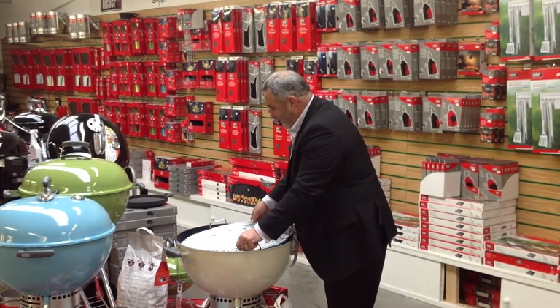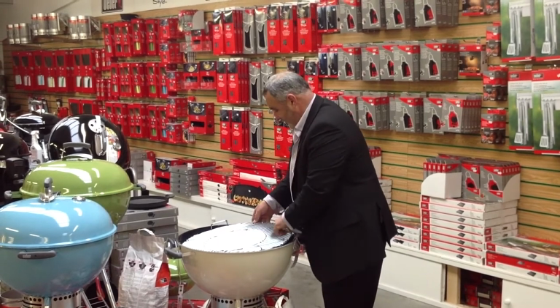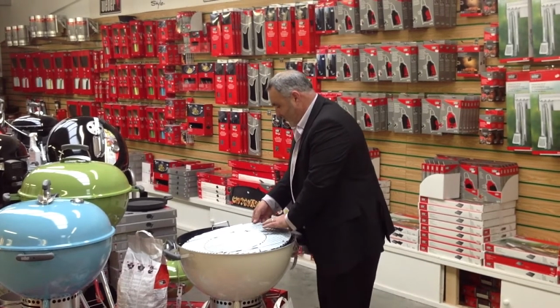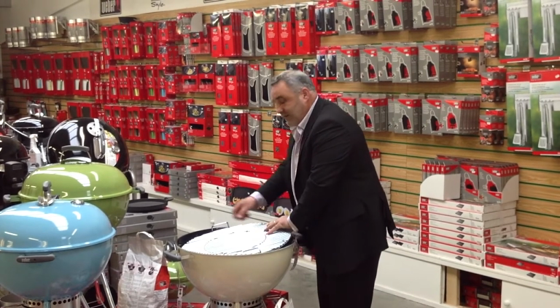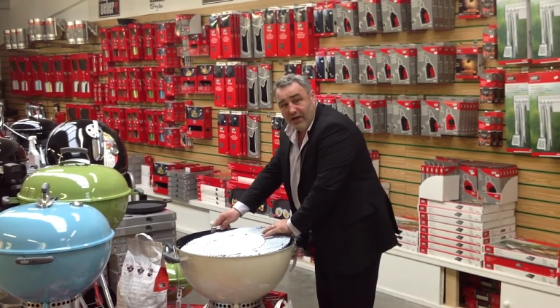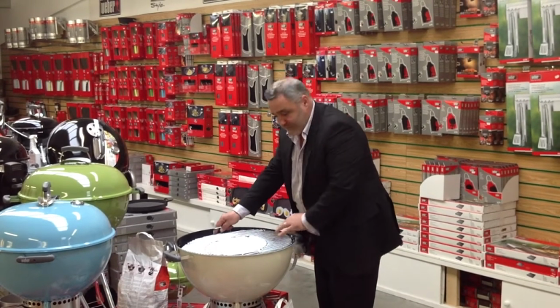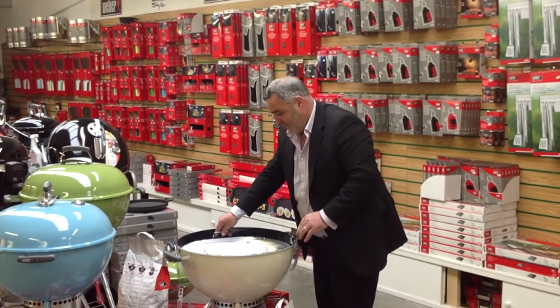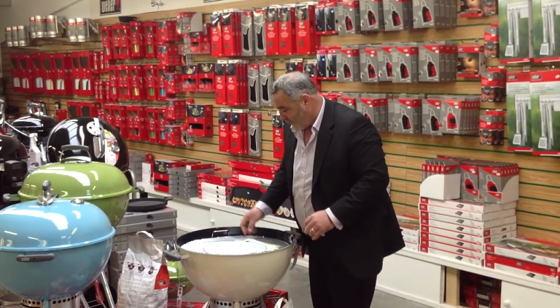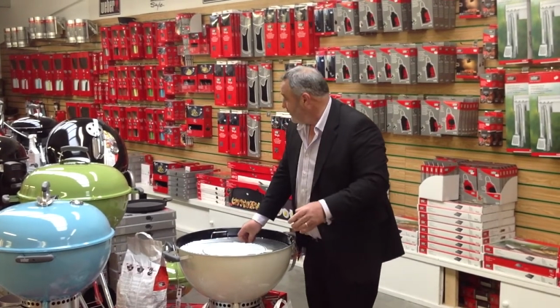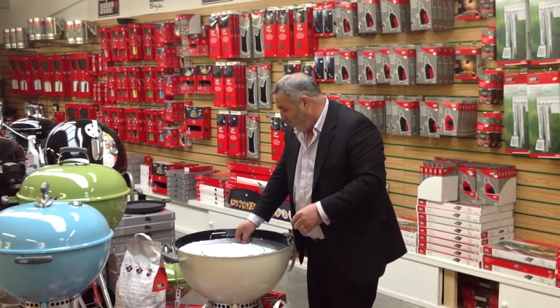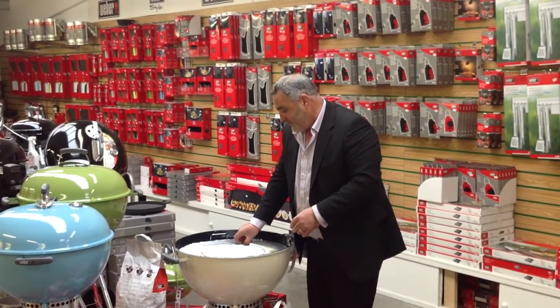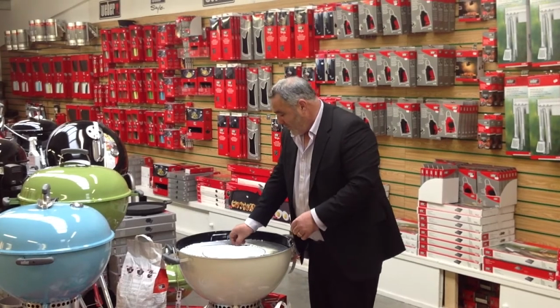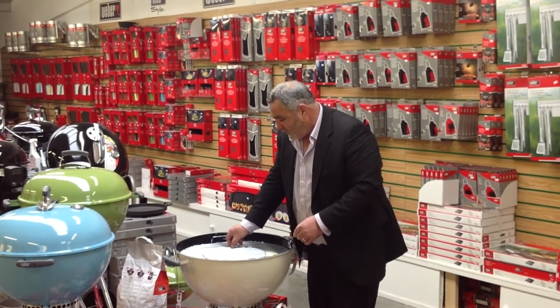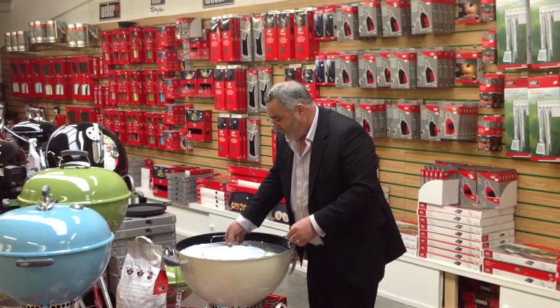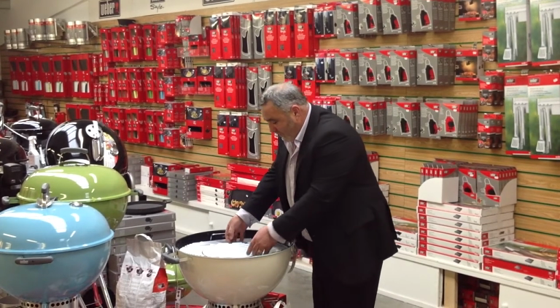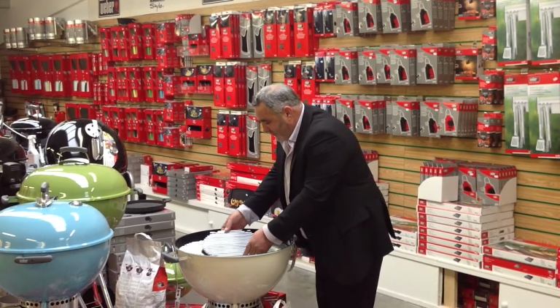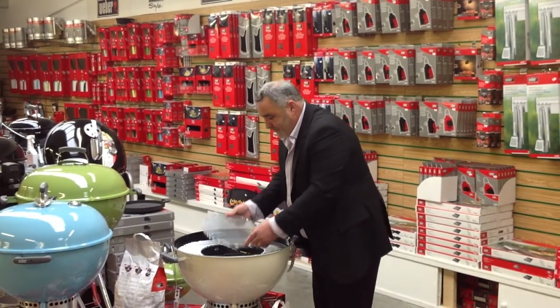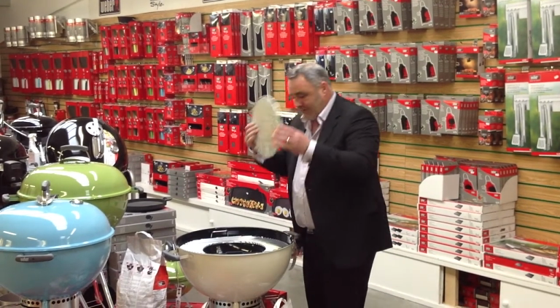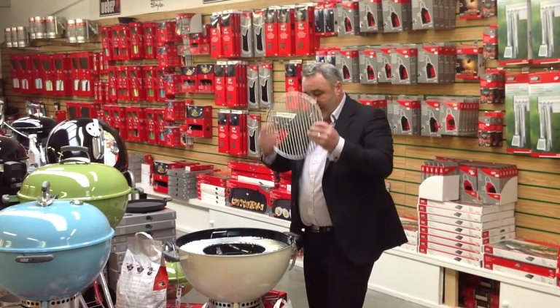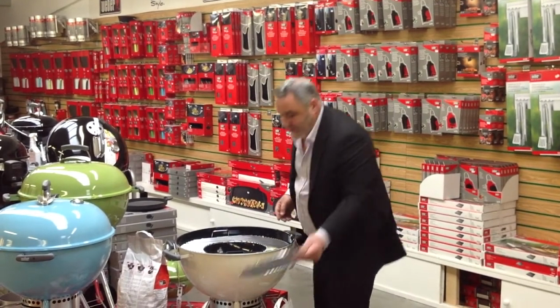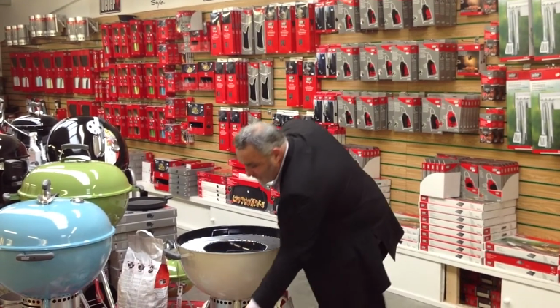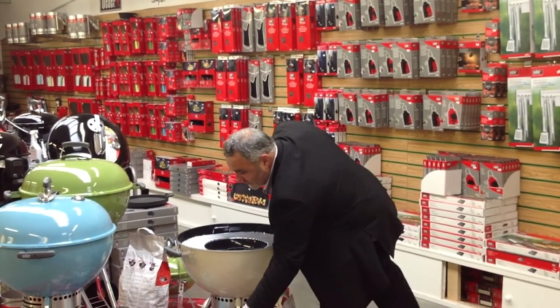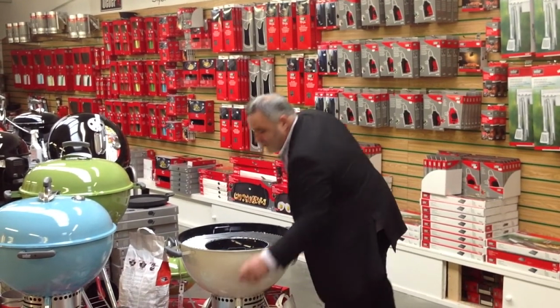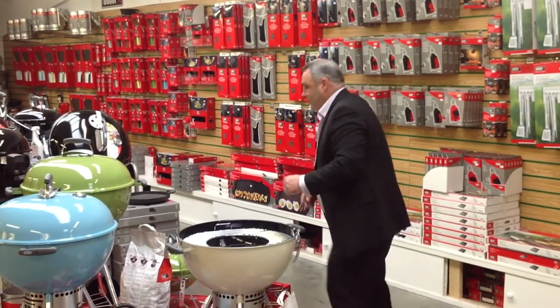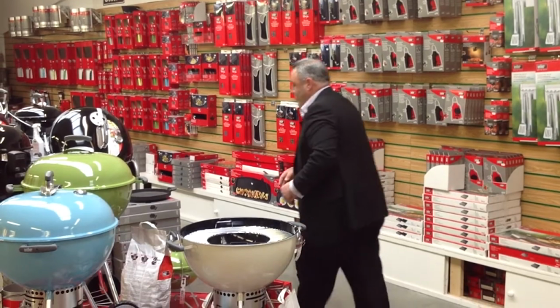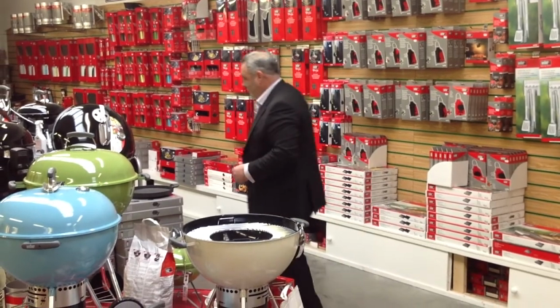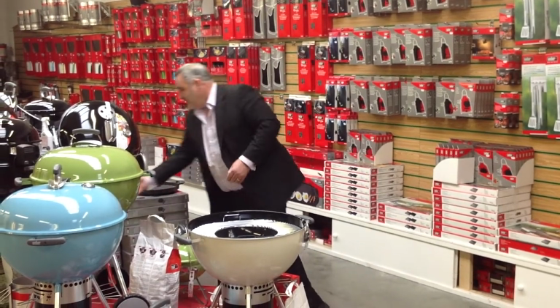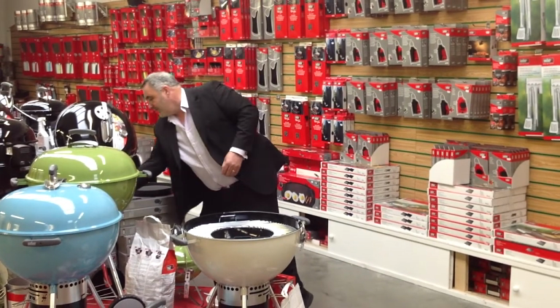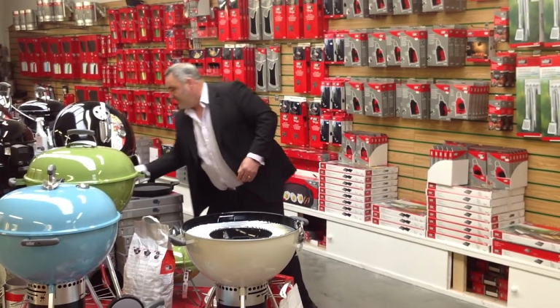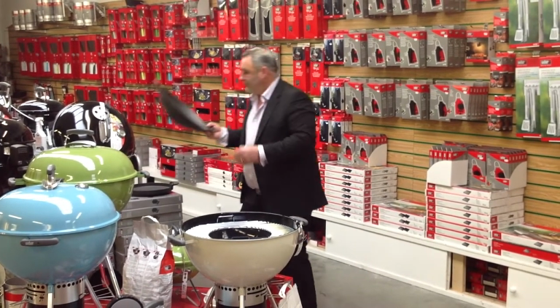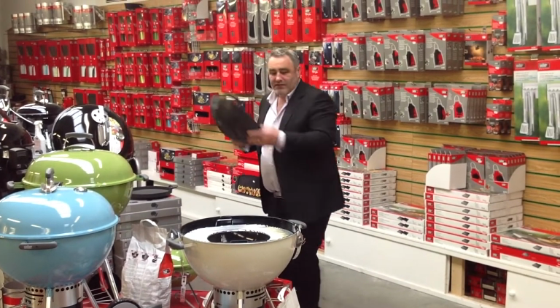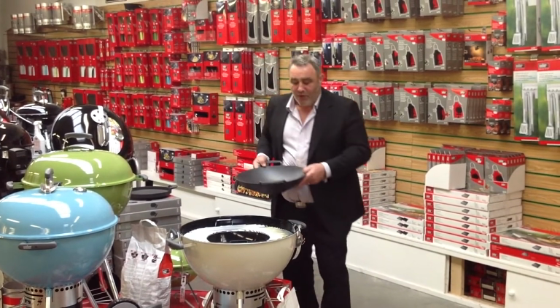You take the cast iron griddle, the wok, and you simply remove the middle allowing you to insert the cast iron wok.